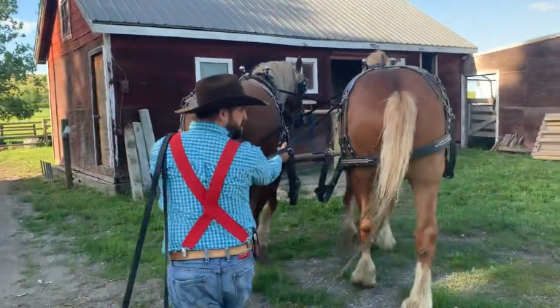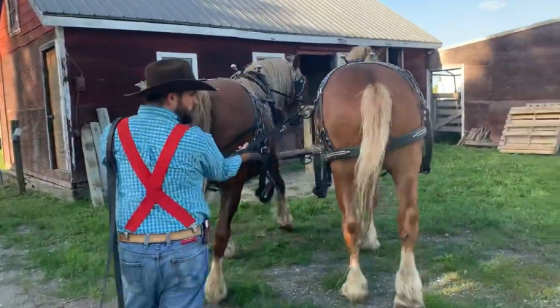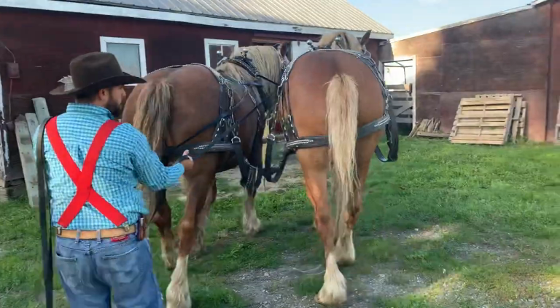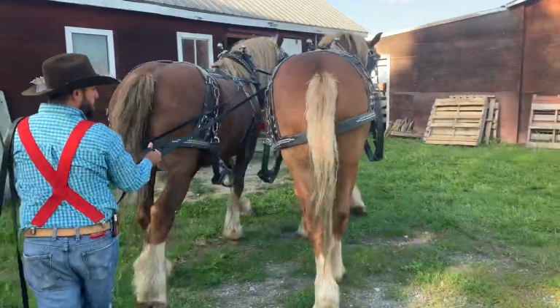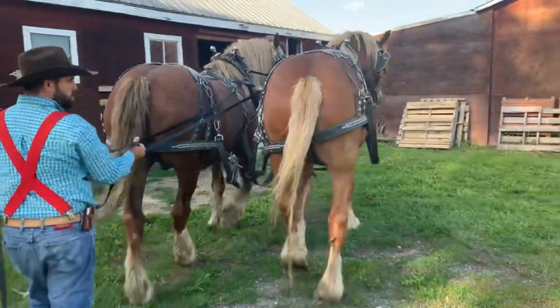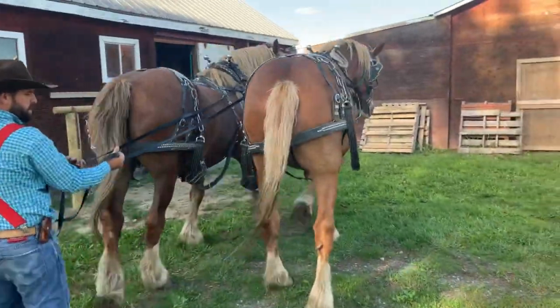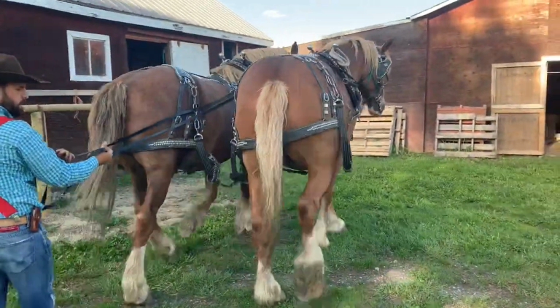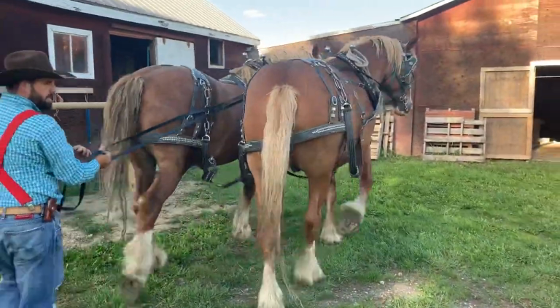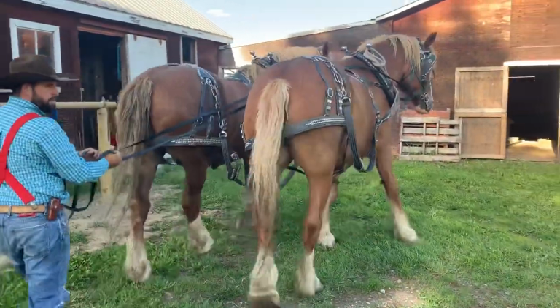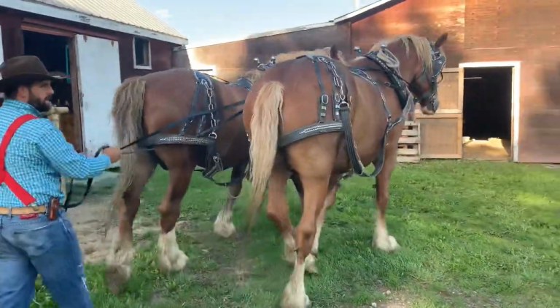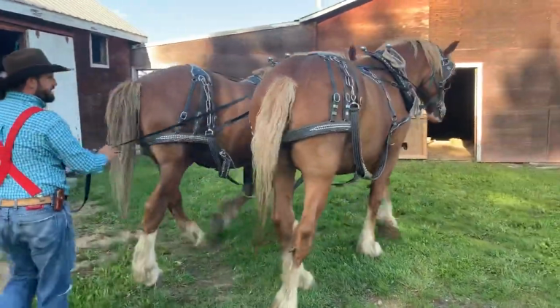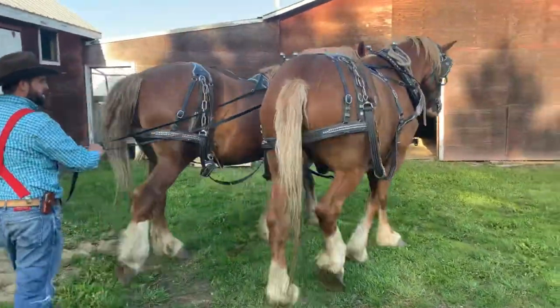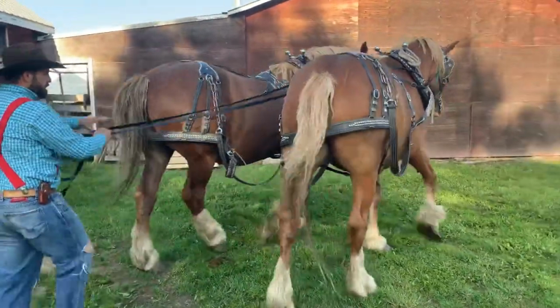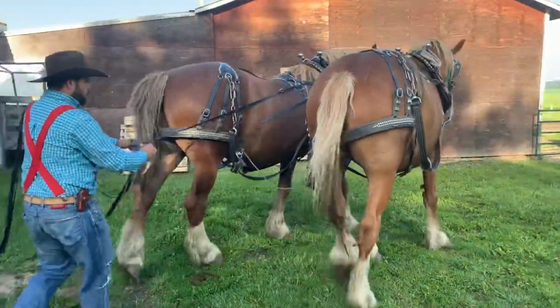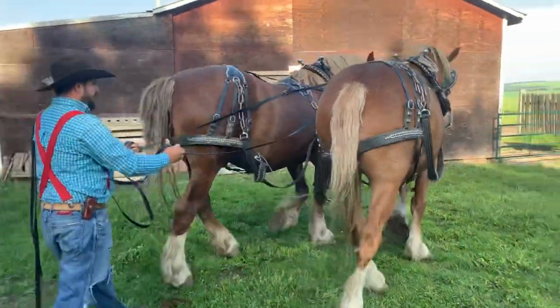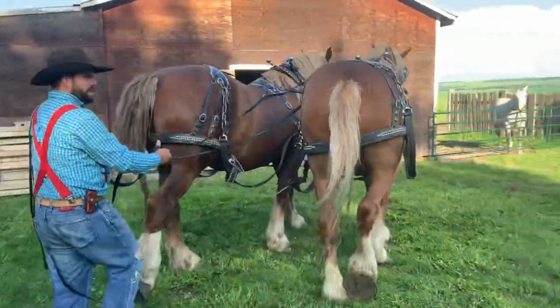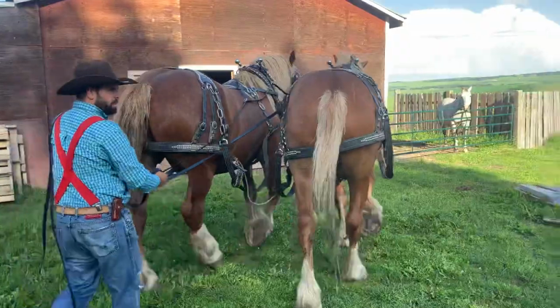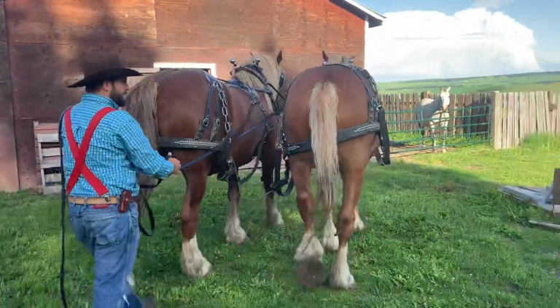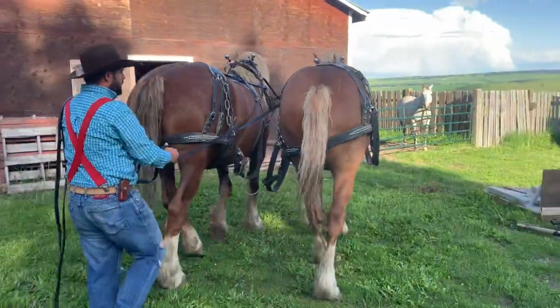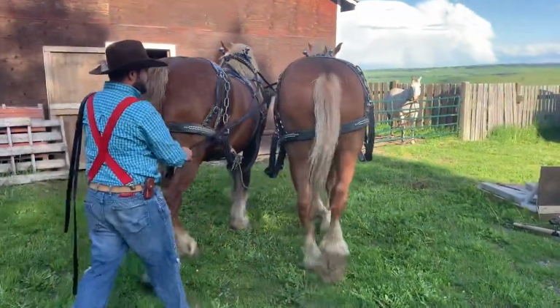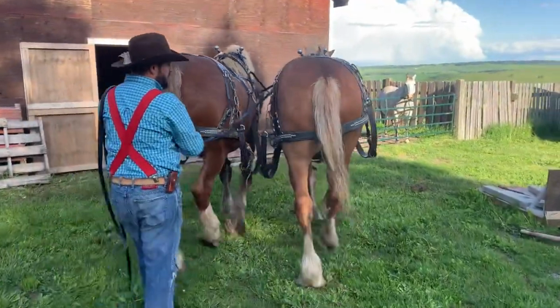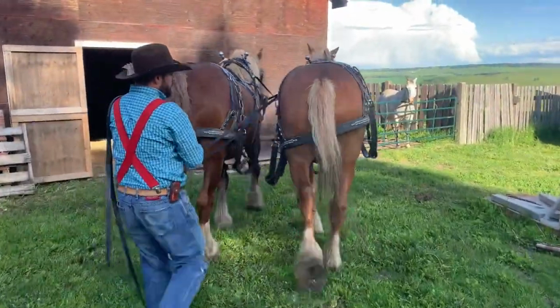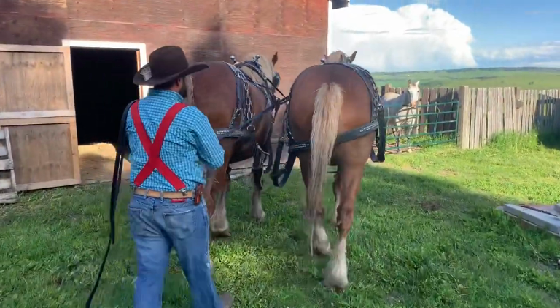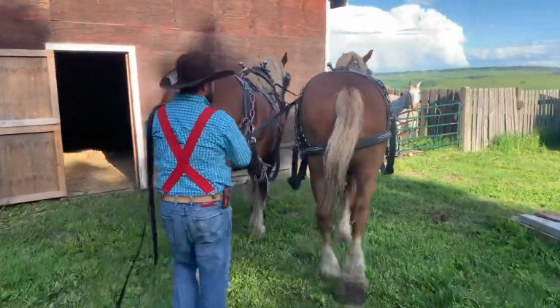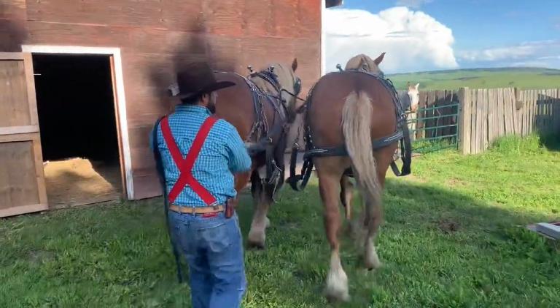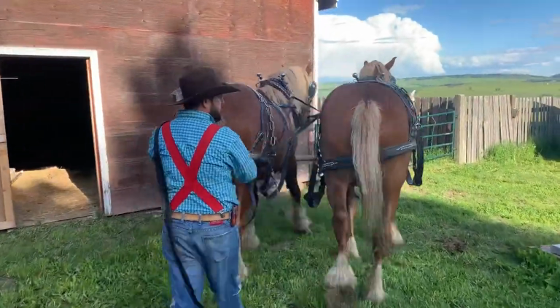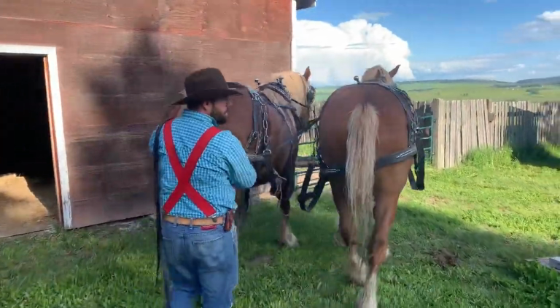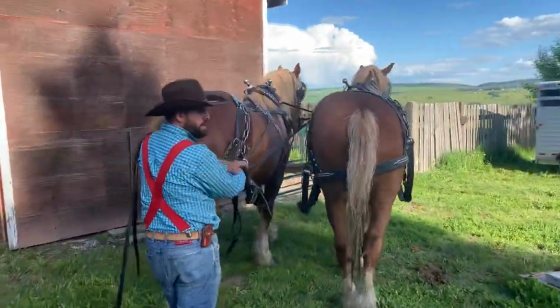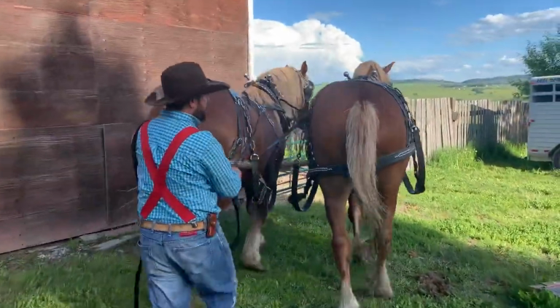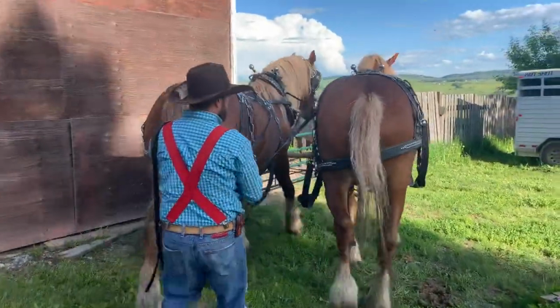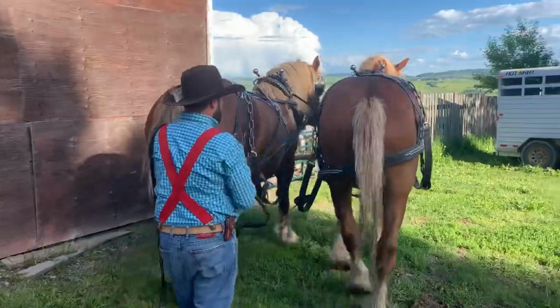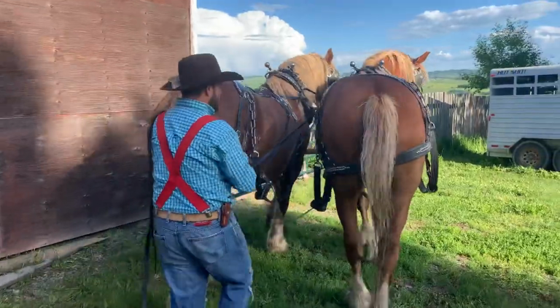Now if we want to go to the right, I say 'gee over, gee' — same thing, I tighten one hand a little bit and loosen the other, and these boys are very very good at working together.